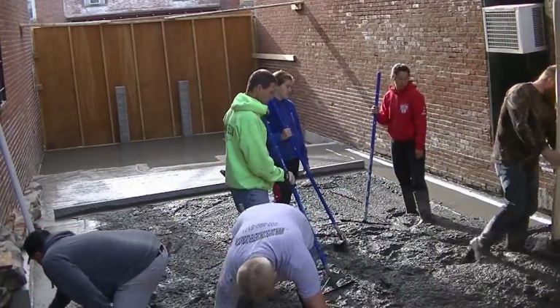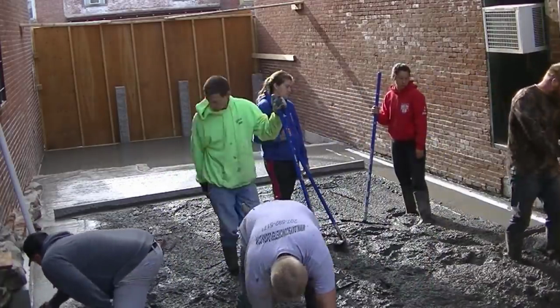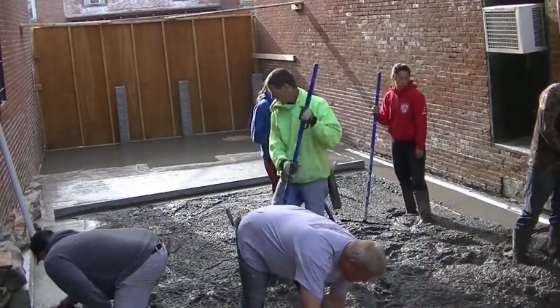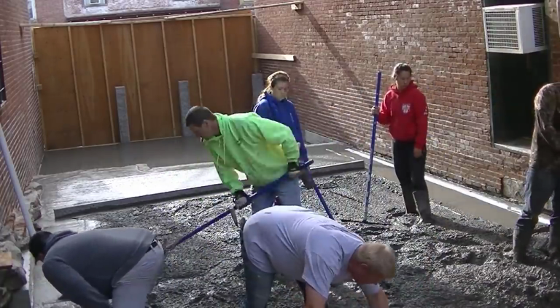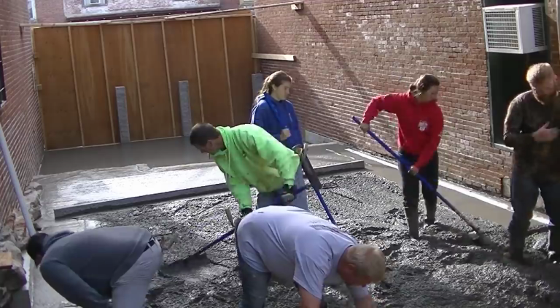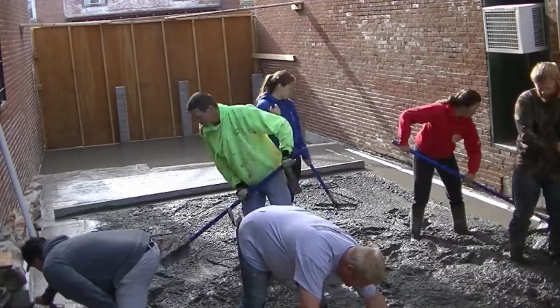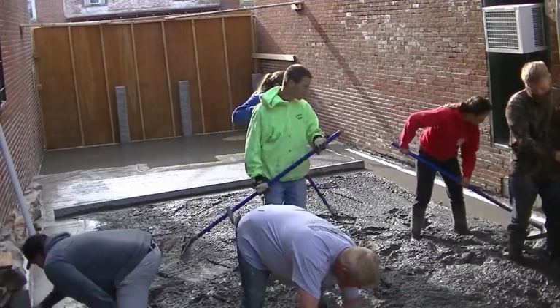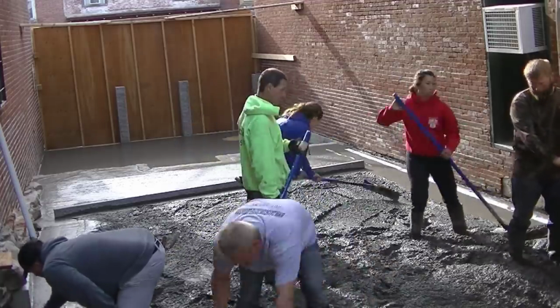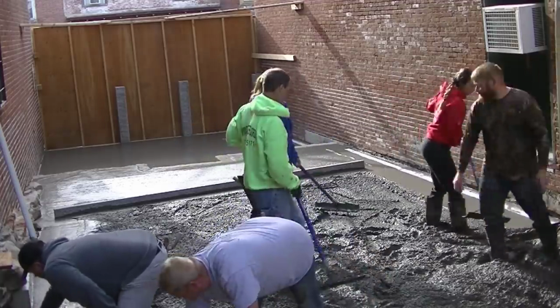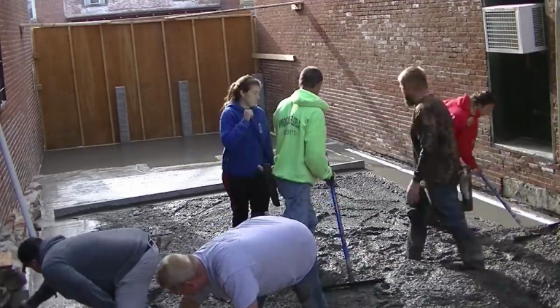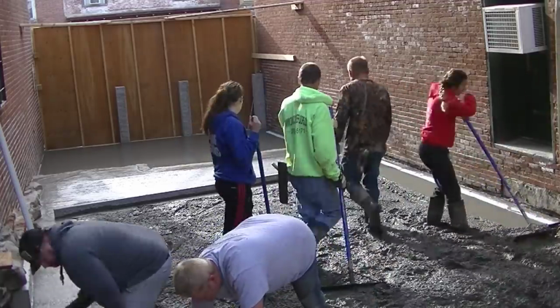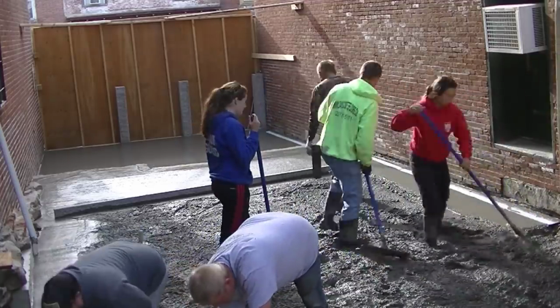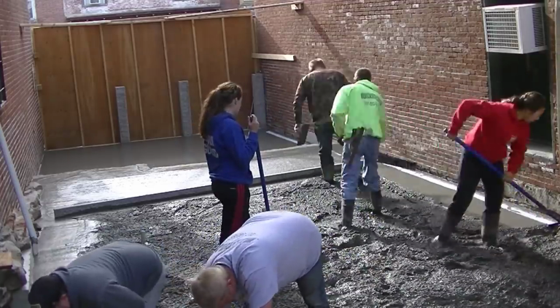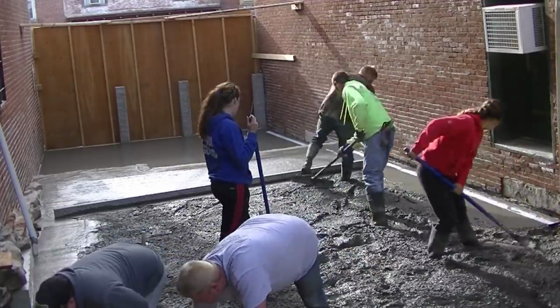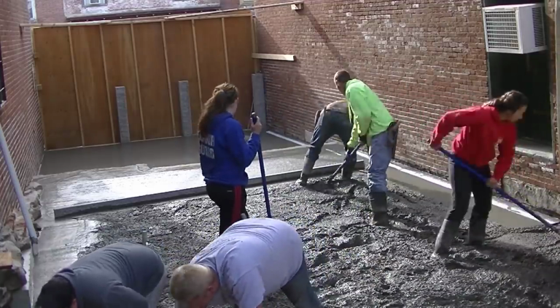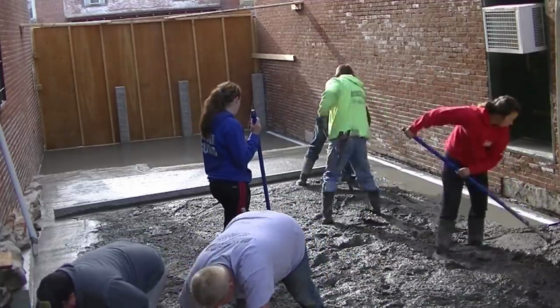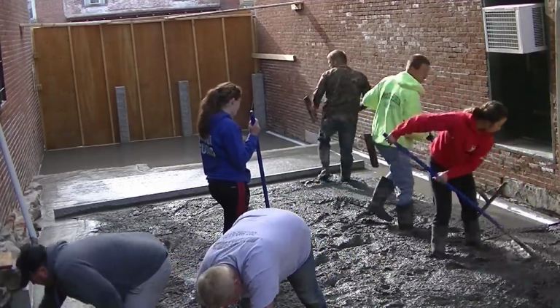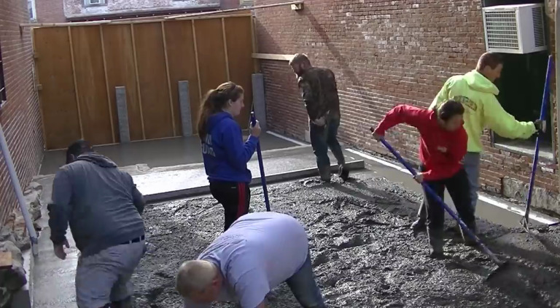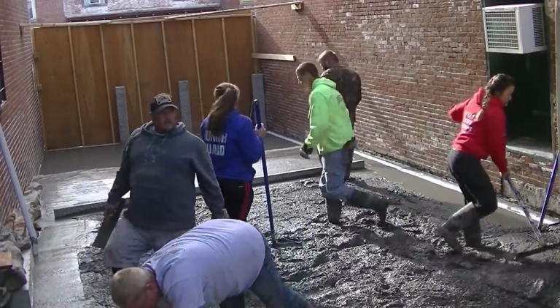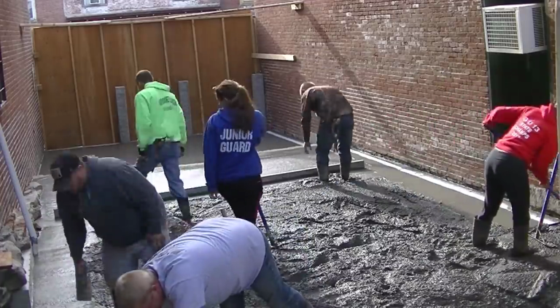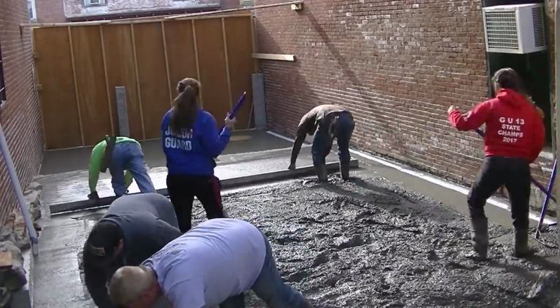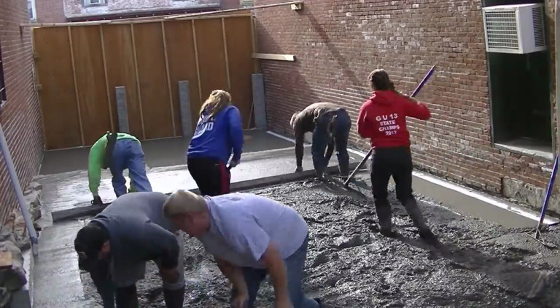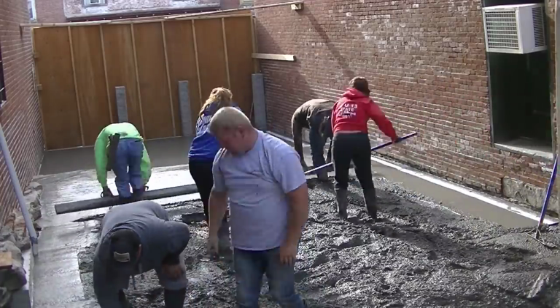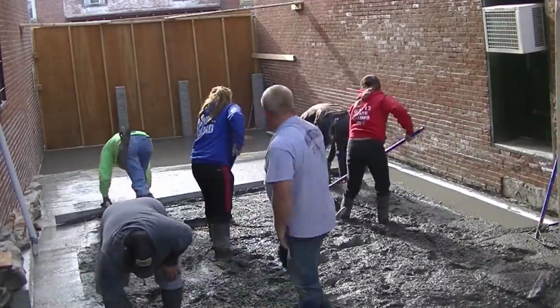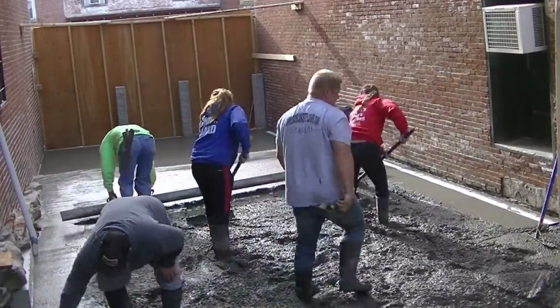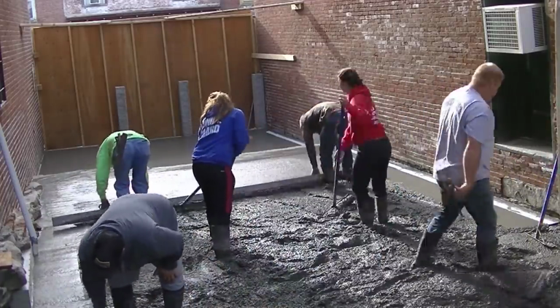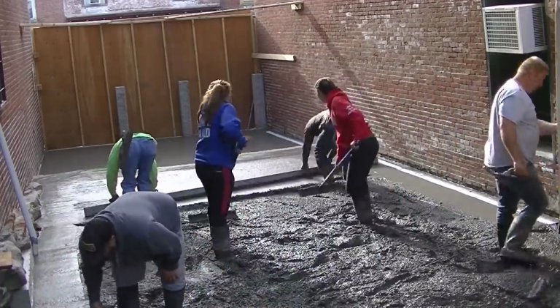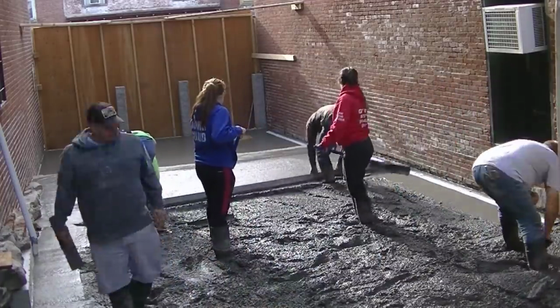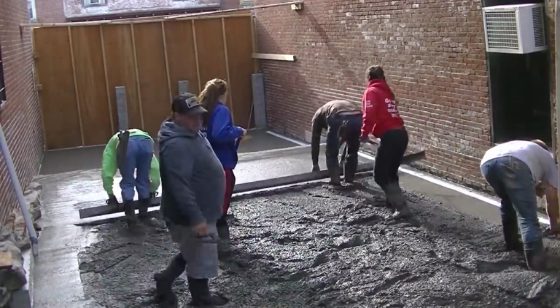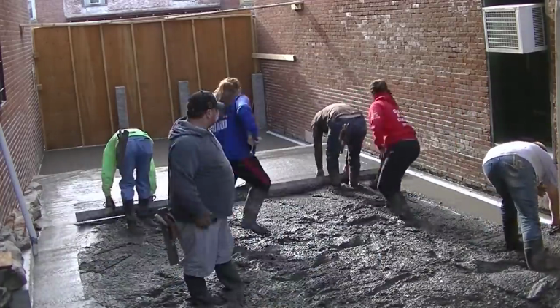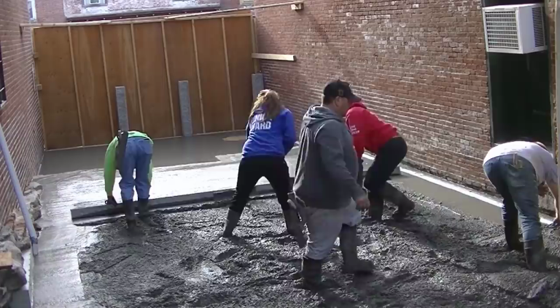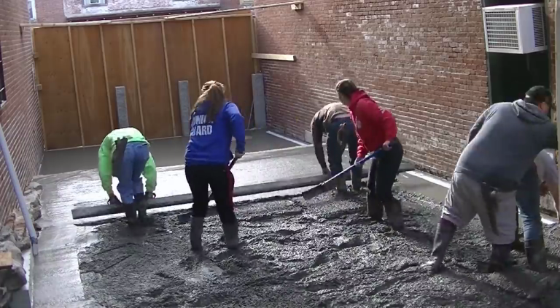We were just hired to pour and stamp the concrete here today, so that's what I'm showing you. It was a pretty tight area — that screed is about a 14-foot screed and we've got about a 16-foot wide area.